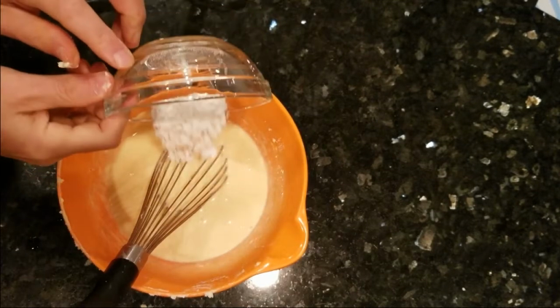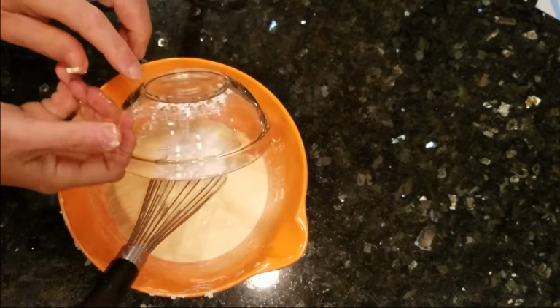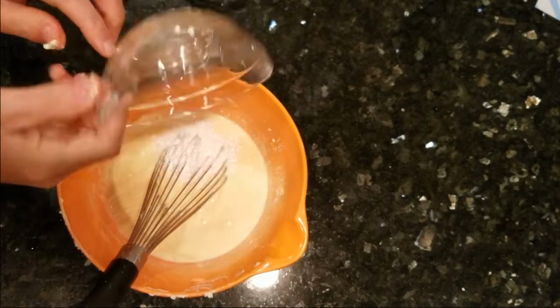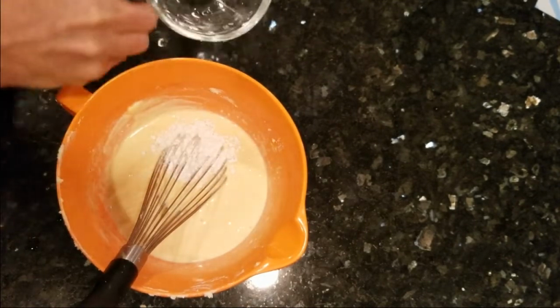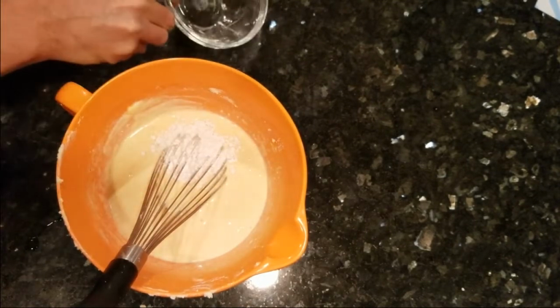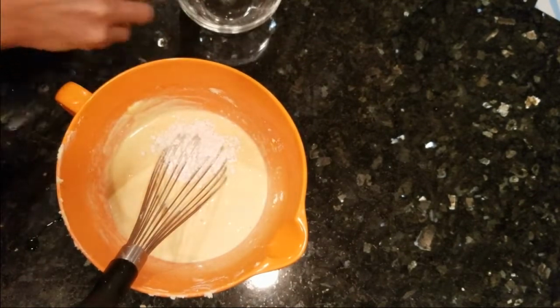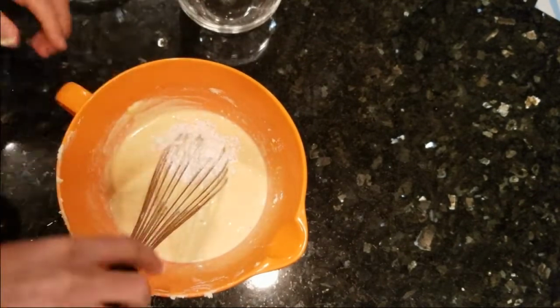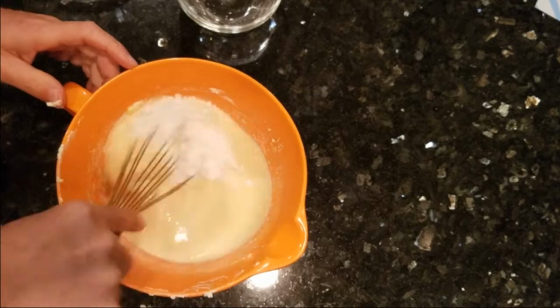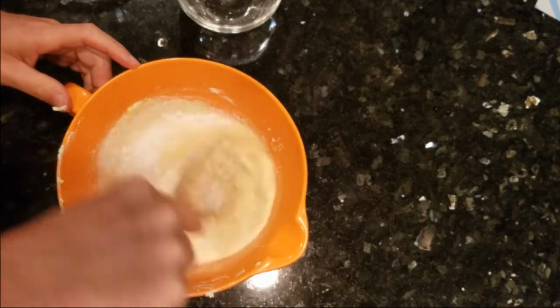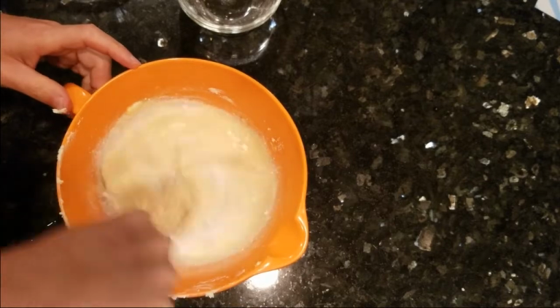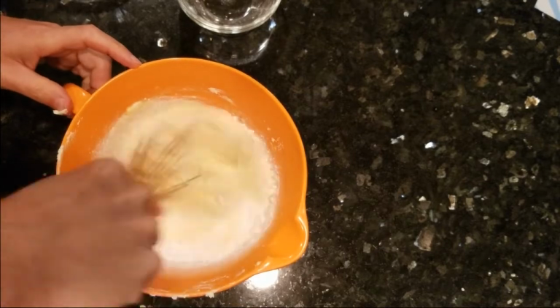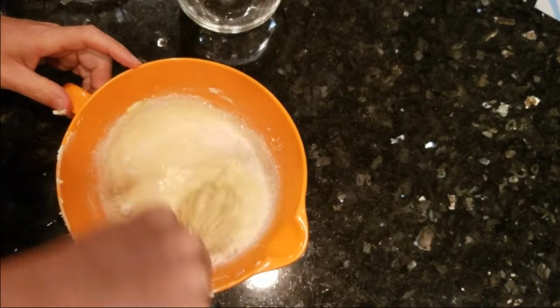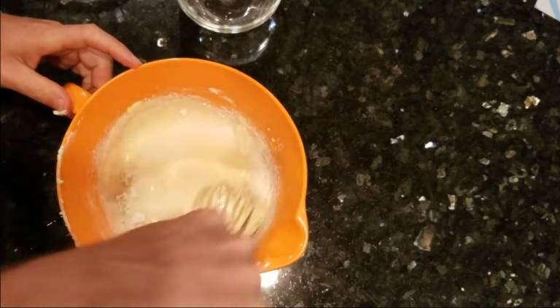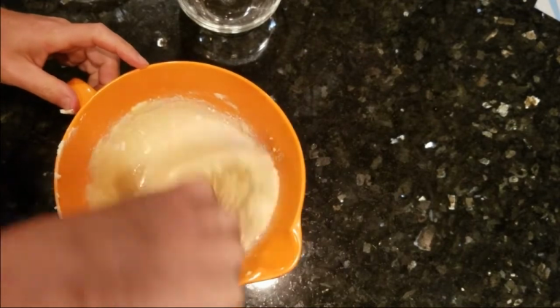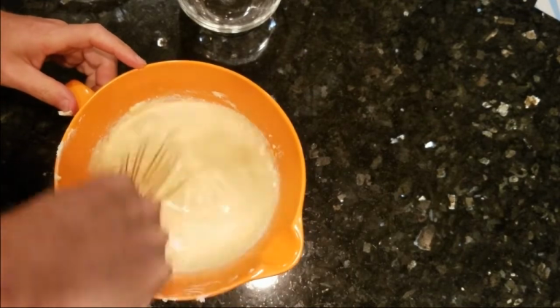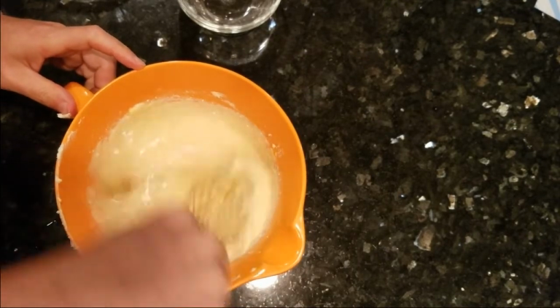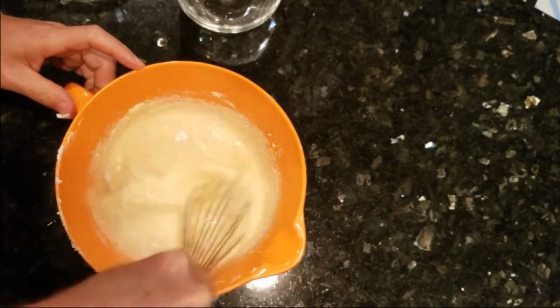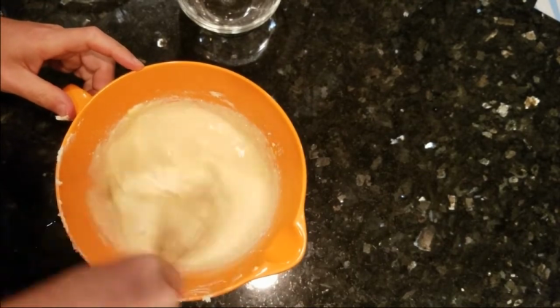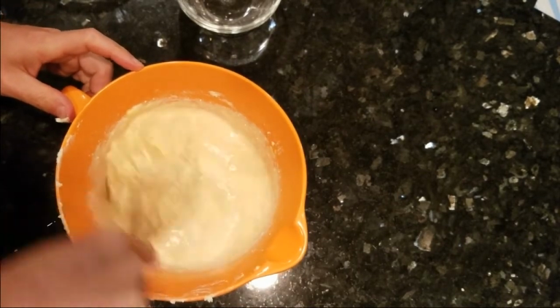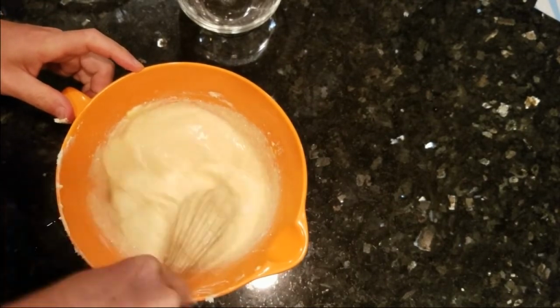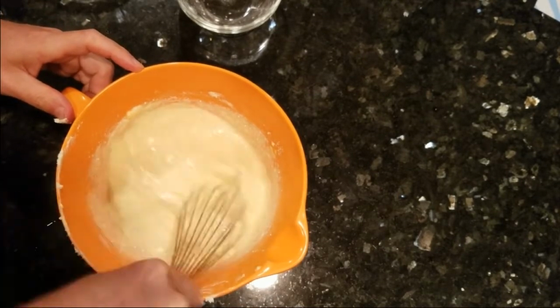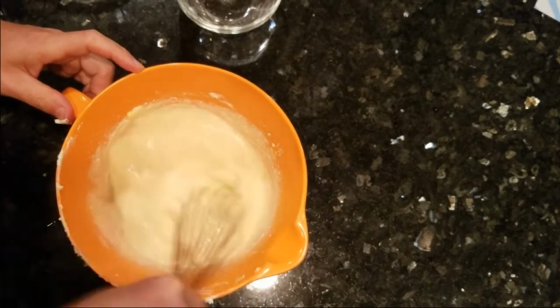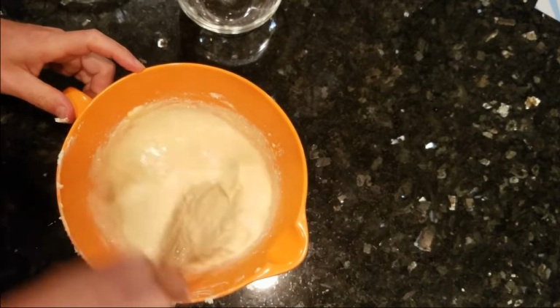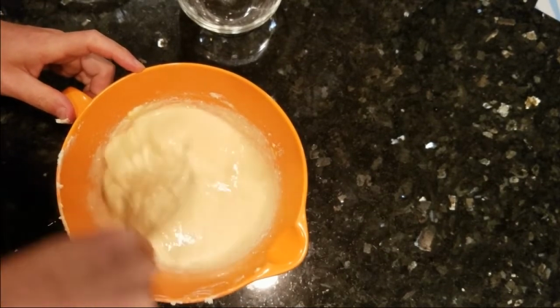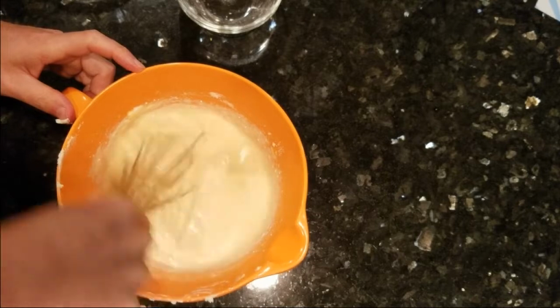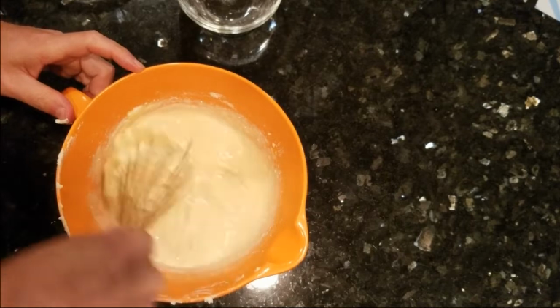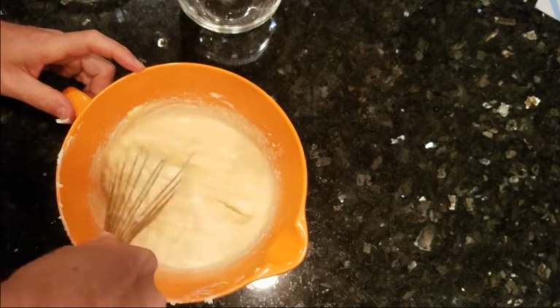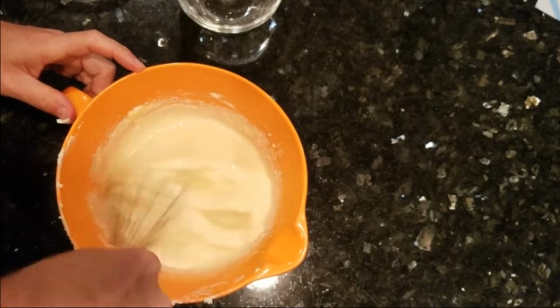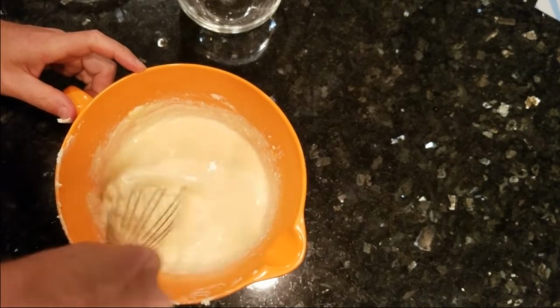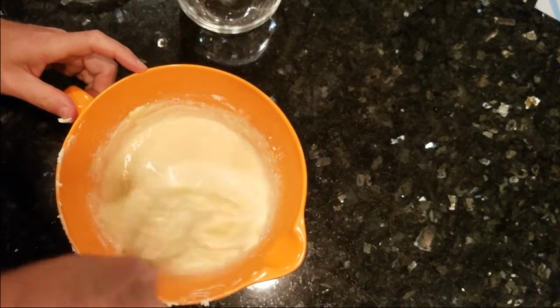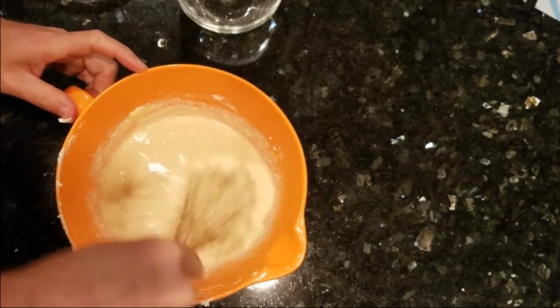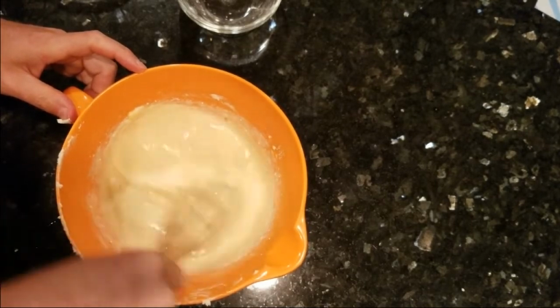Then the cake flour. And if you do not have eggnog and you're using whipping cream, now would be the time to add the nutmeg in order to get that wonderful eggnog-y taste.